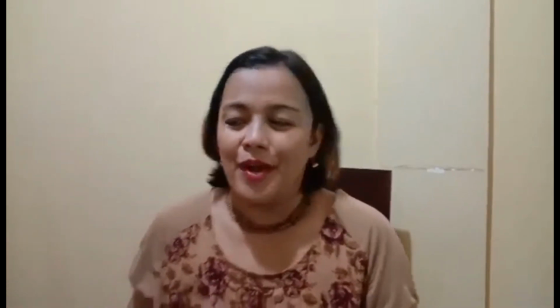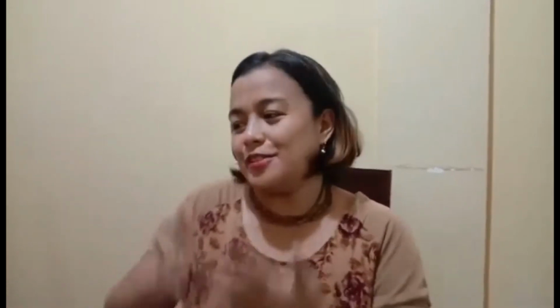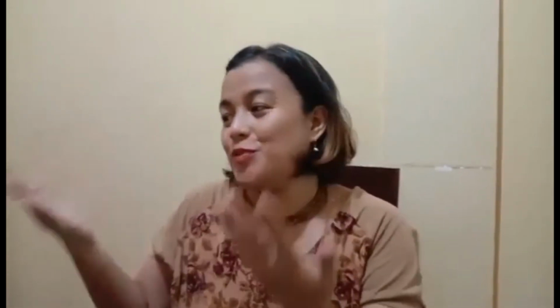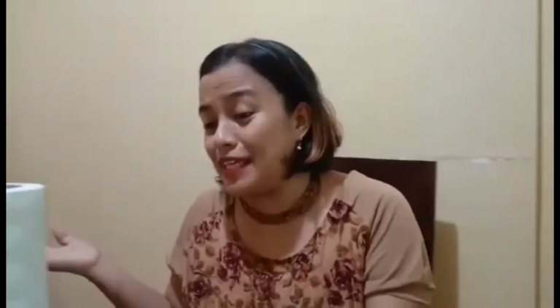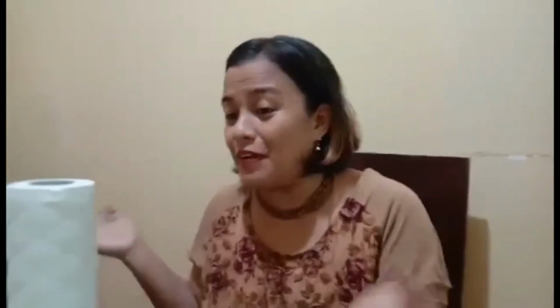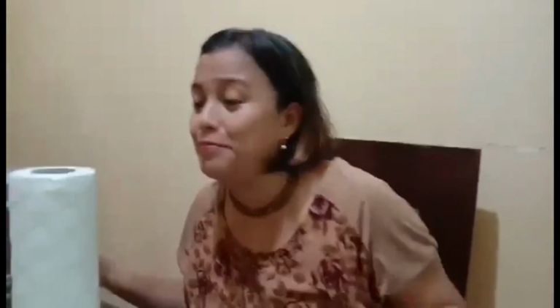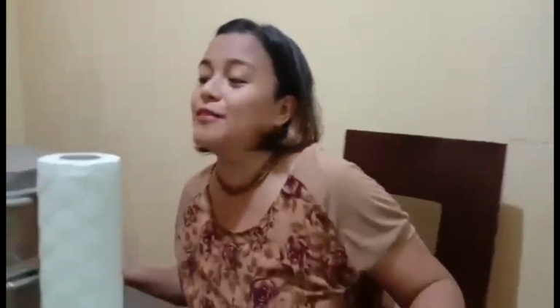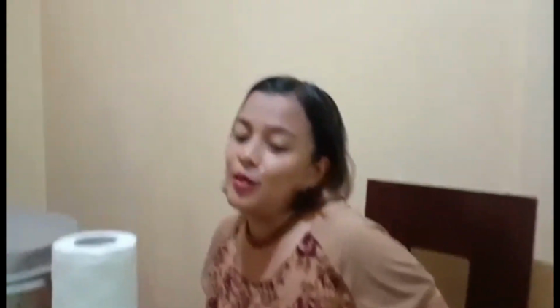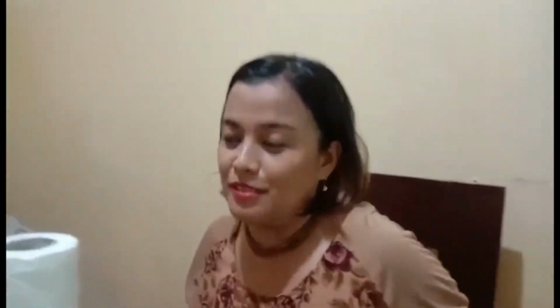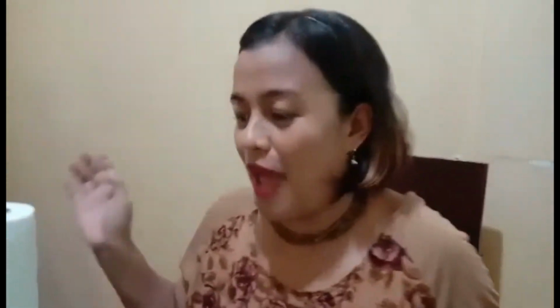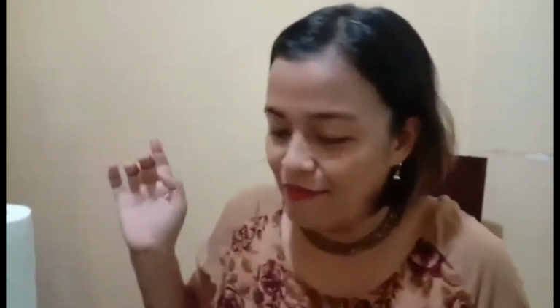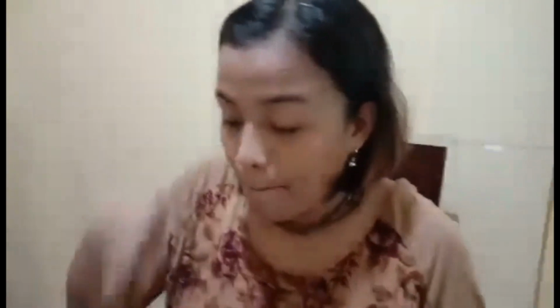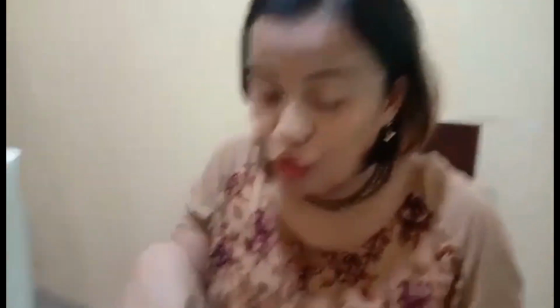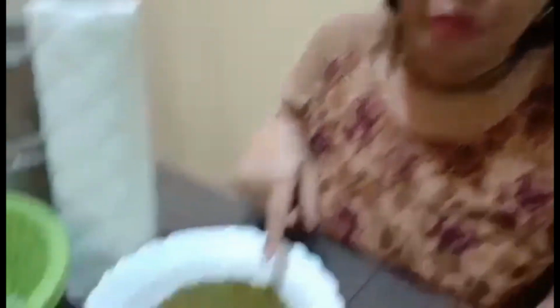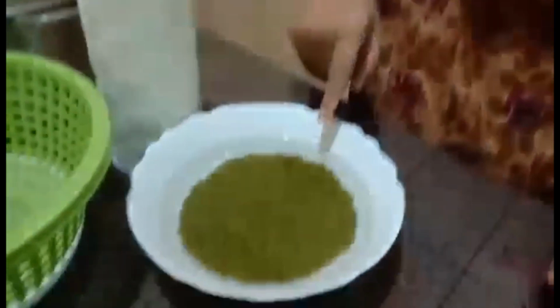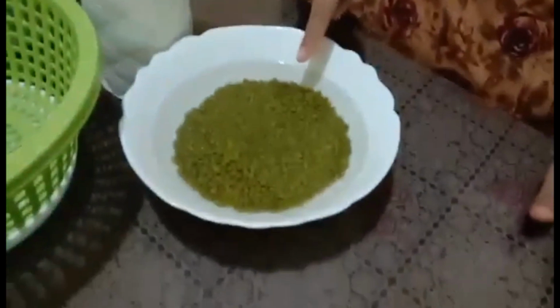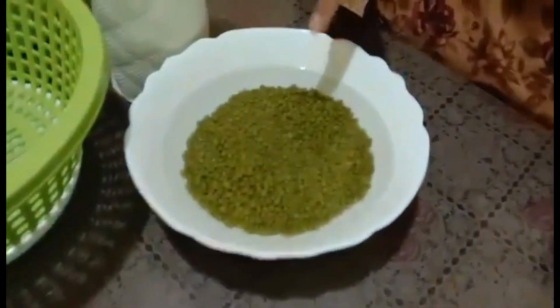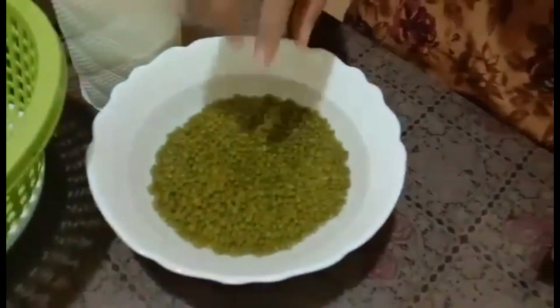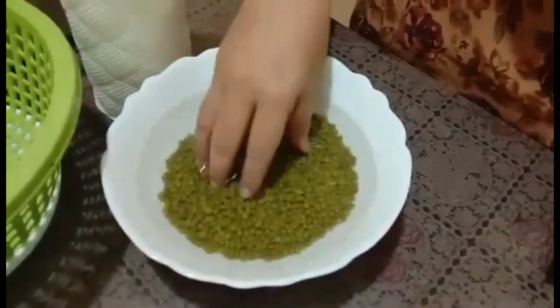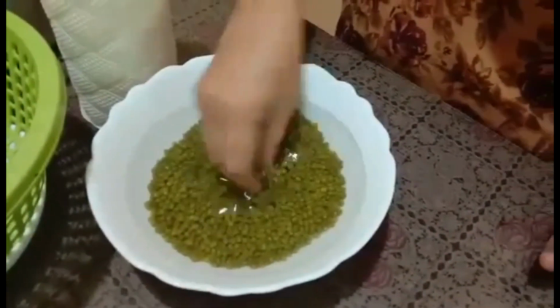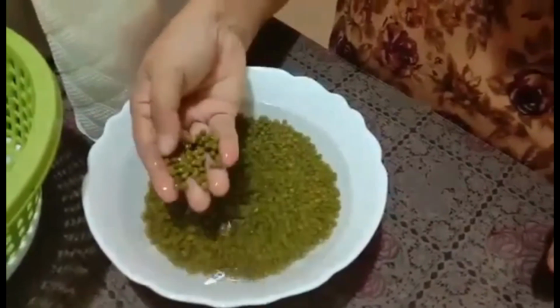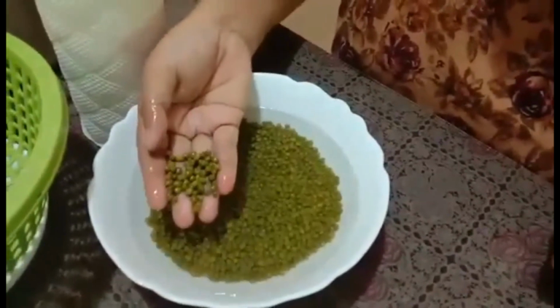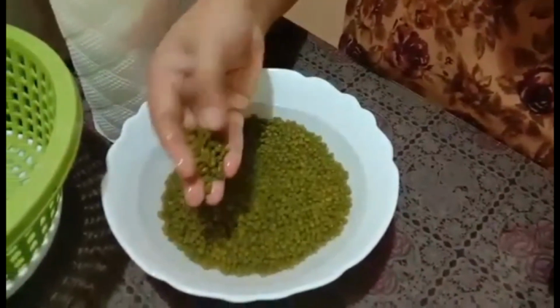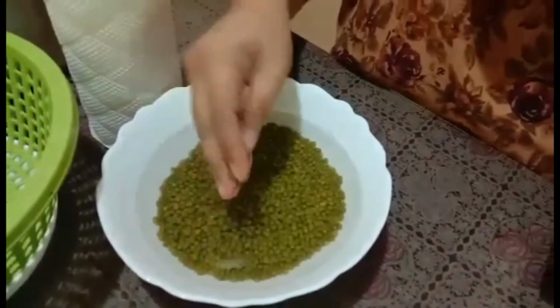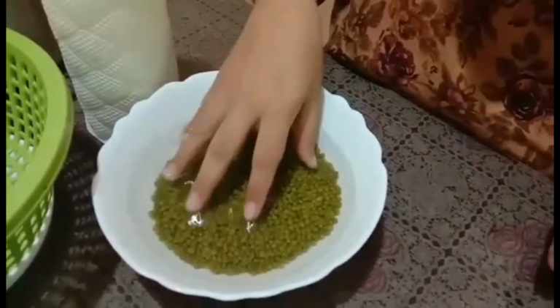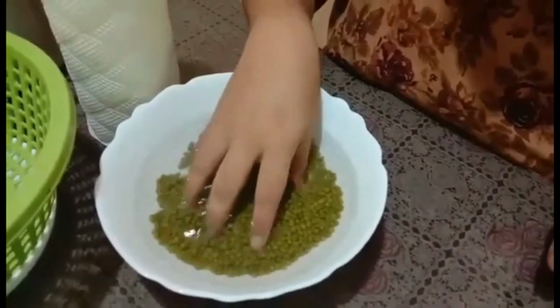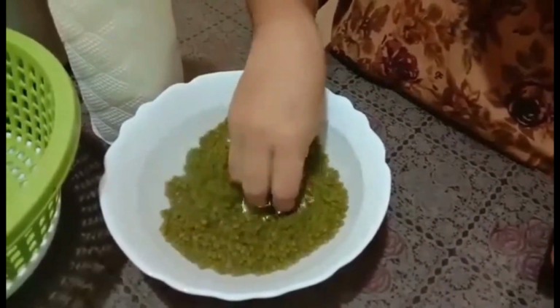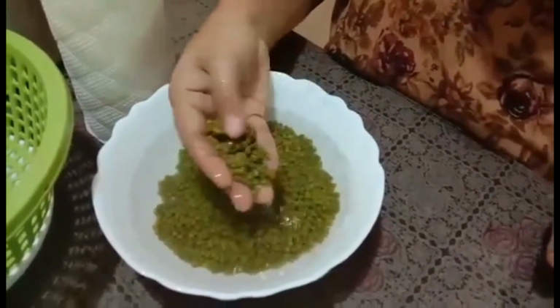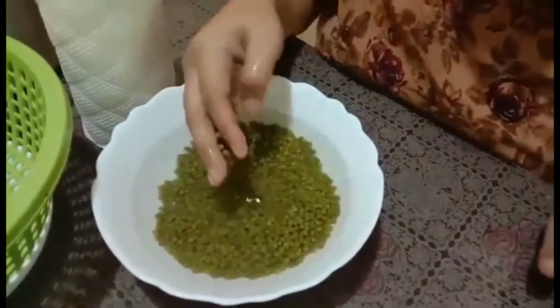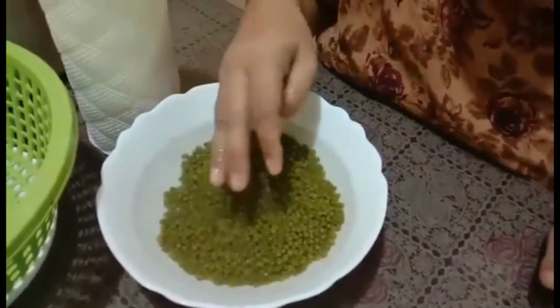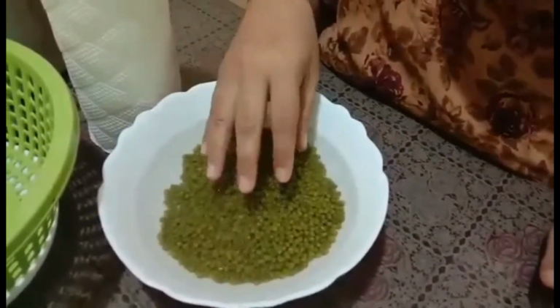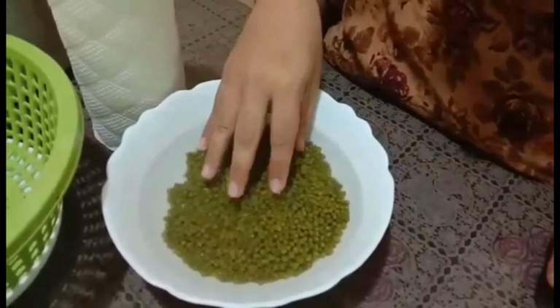Here's what we need — very simple. We just need to have munggo, or bean sprouts. We need to soak these for about five to seven hours.